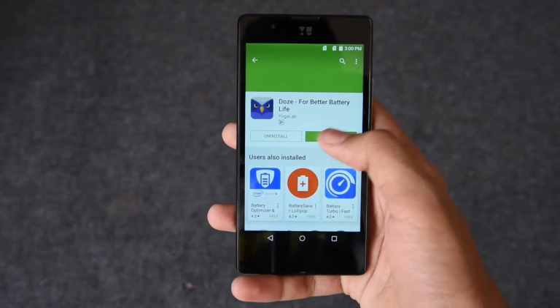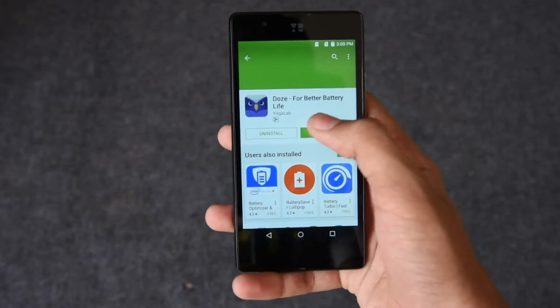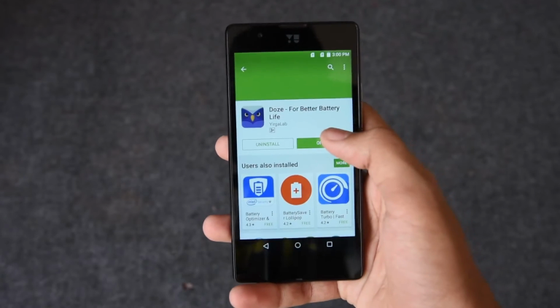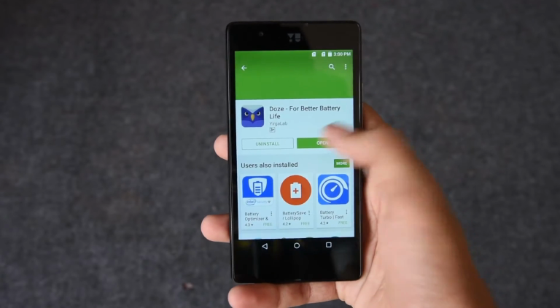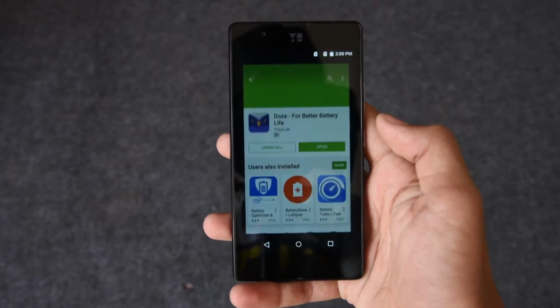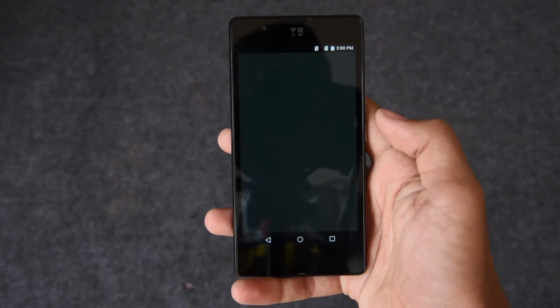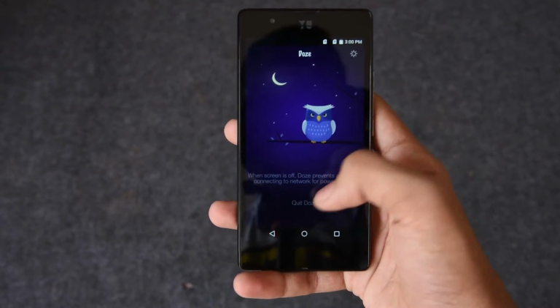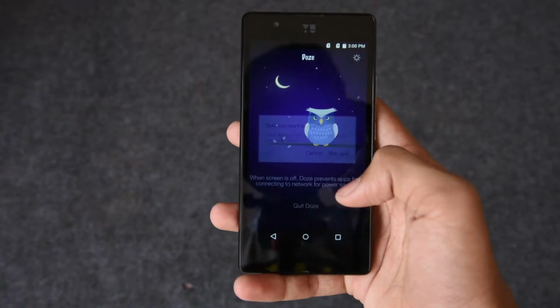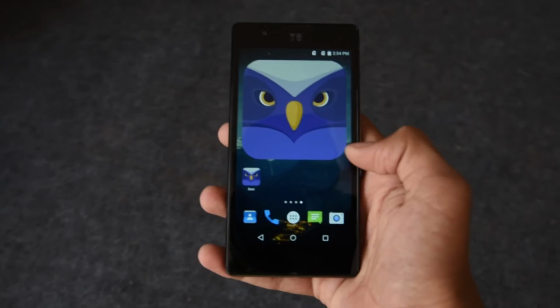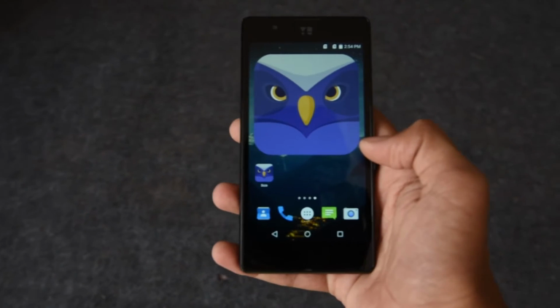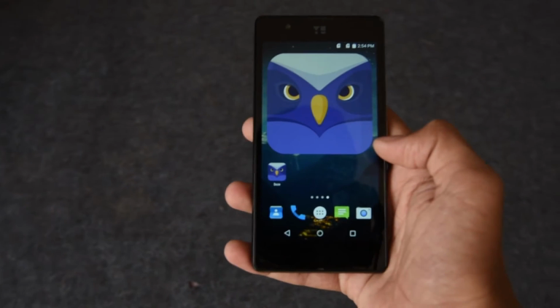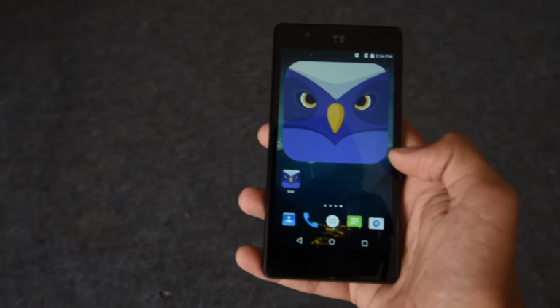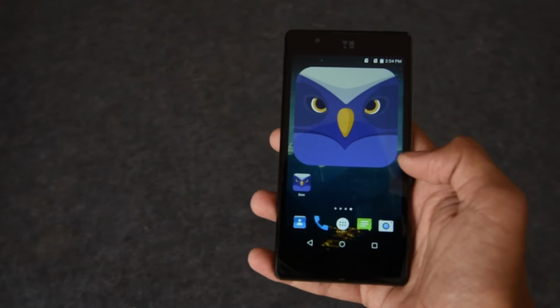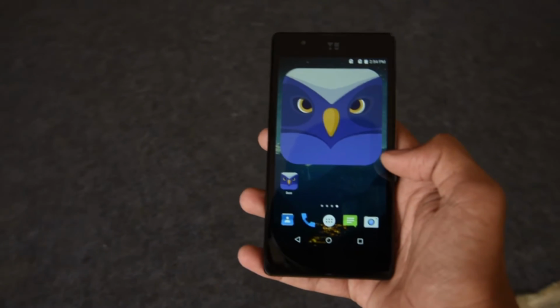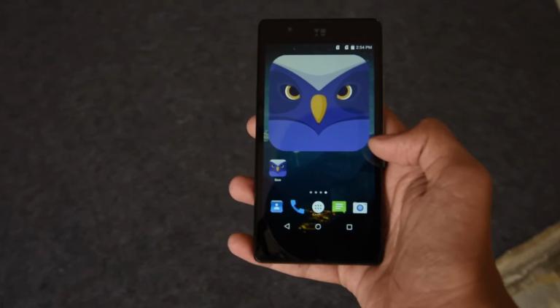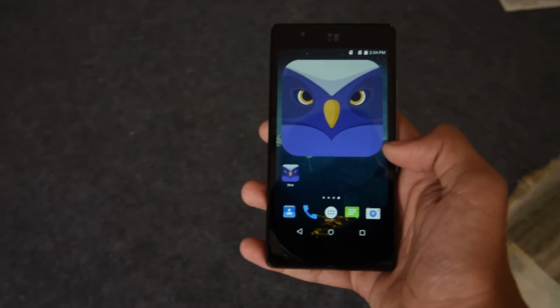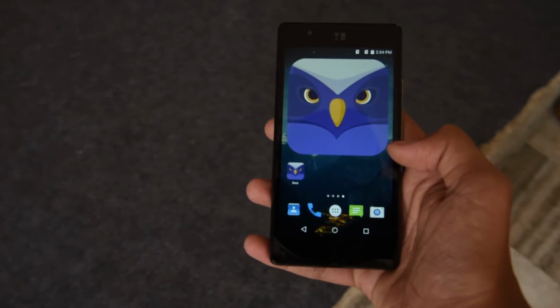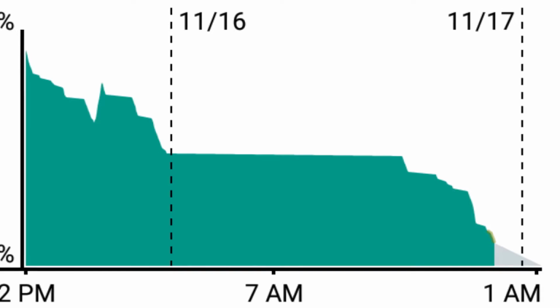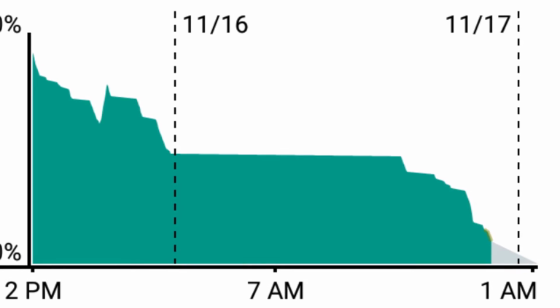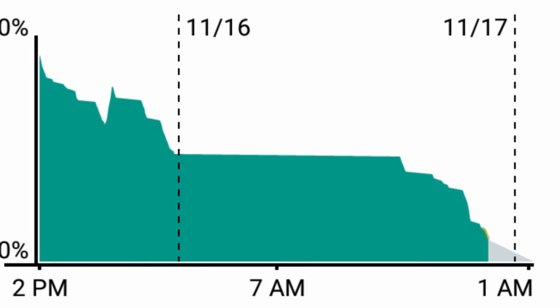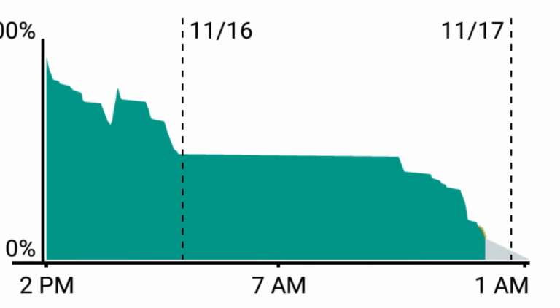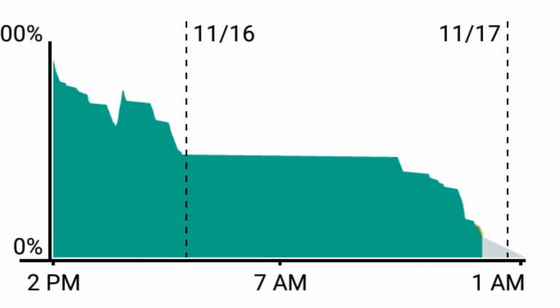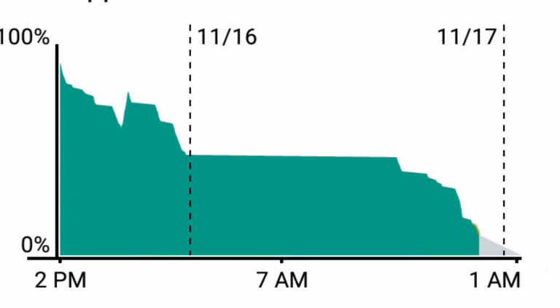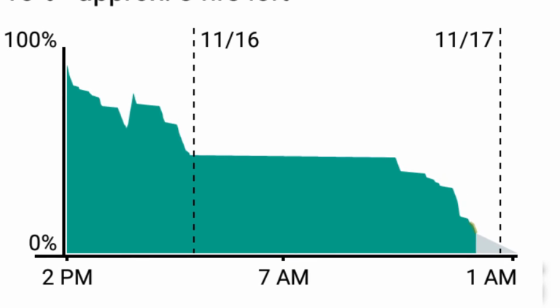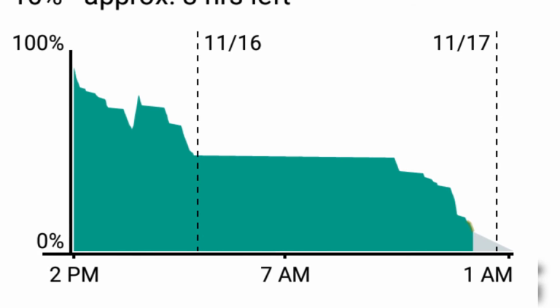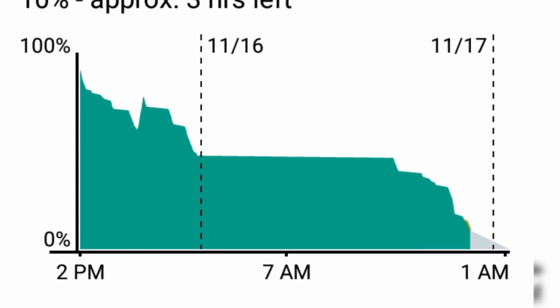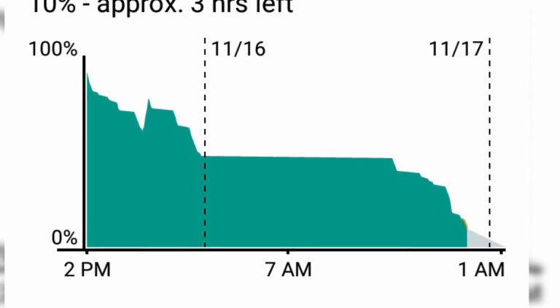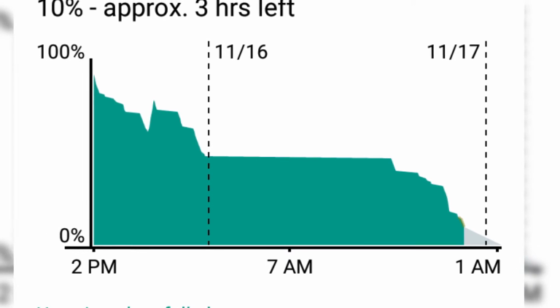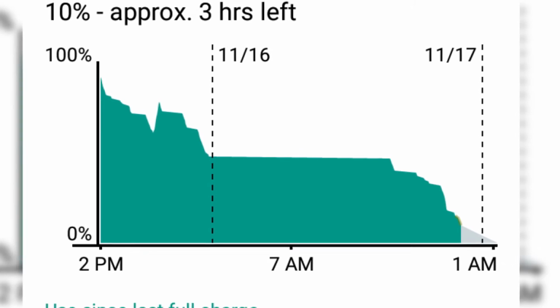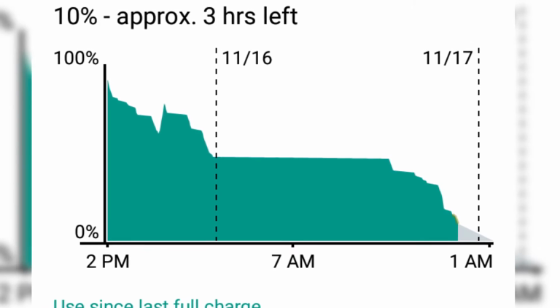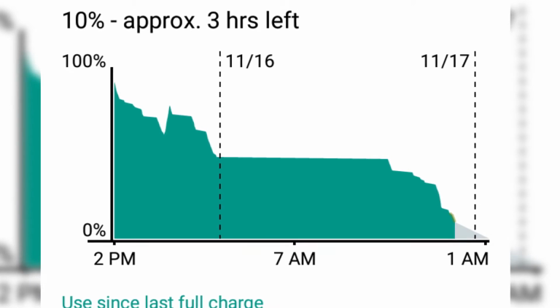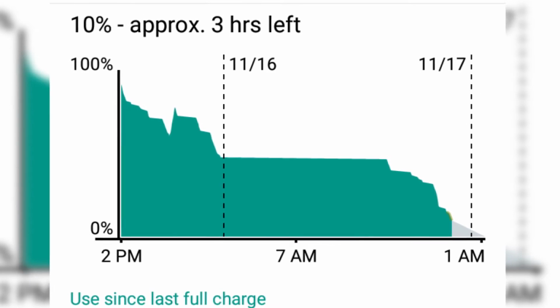So basically what this app does, it simply stops the data transmission while the screen is off without switching off your WiFi and mobile data. In this way, this app increases standby time of your device and makes the battery life much longer. And this is a very useful app if you don't use your phone too much.